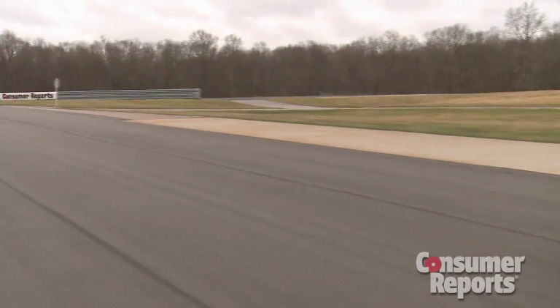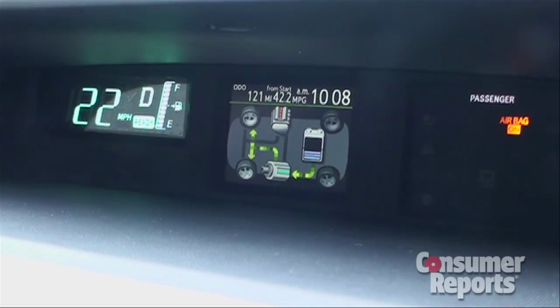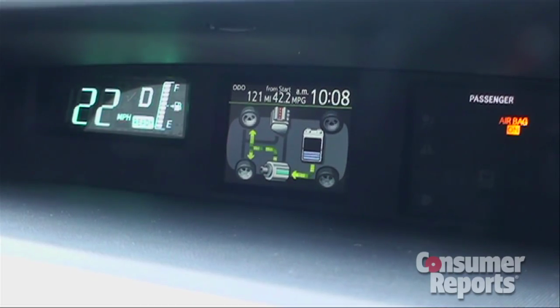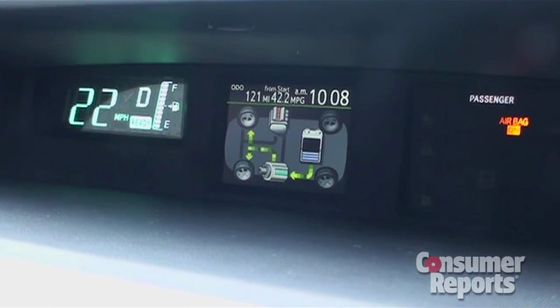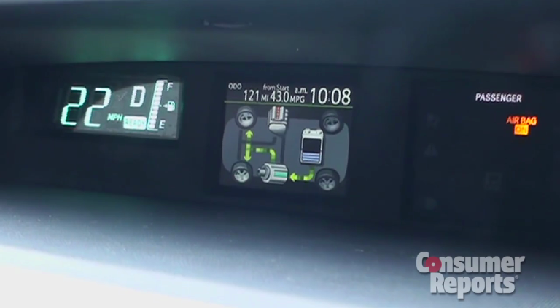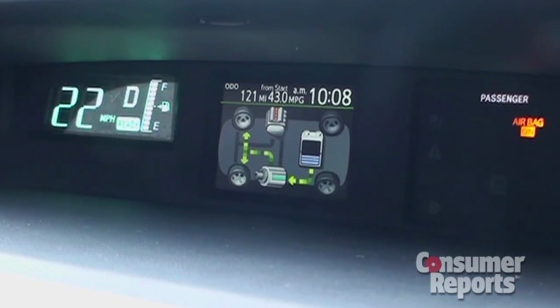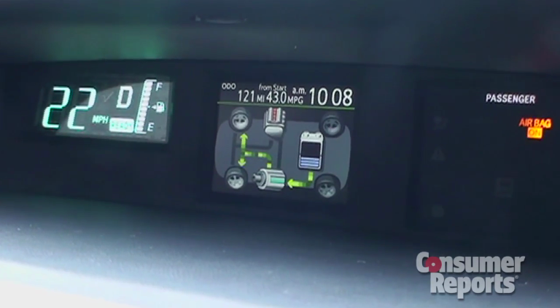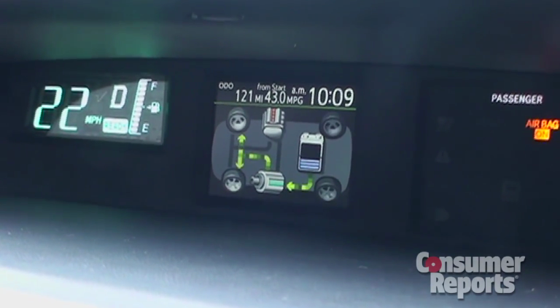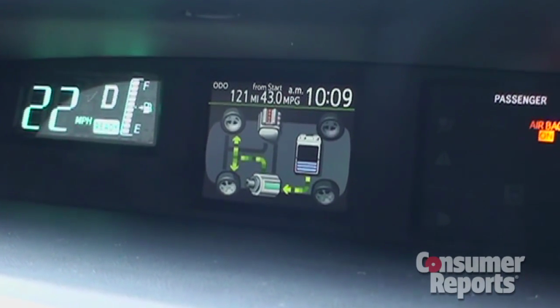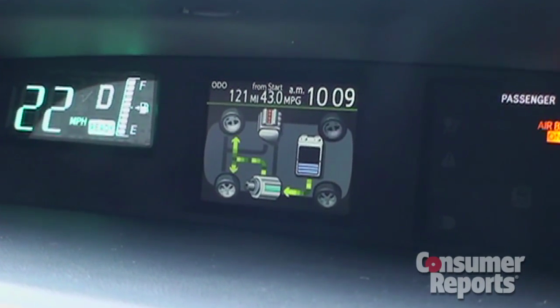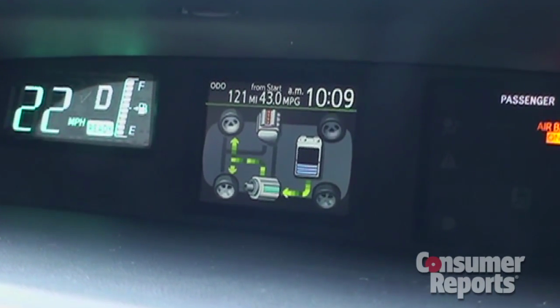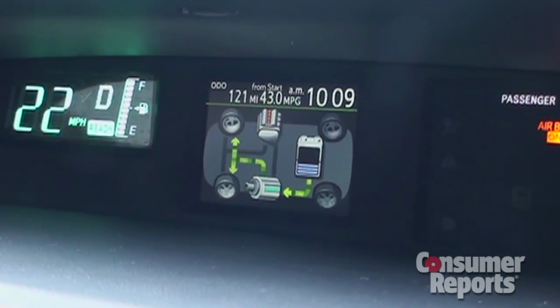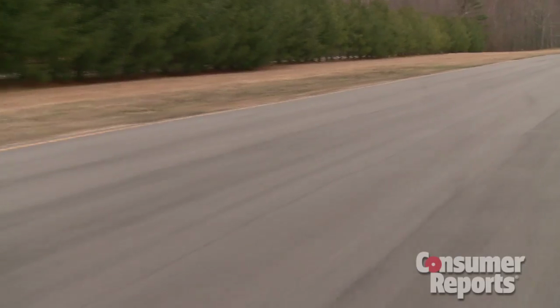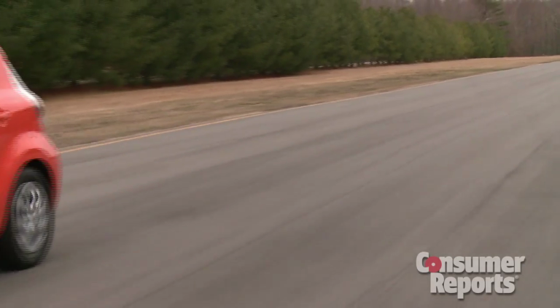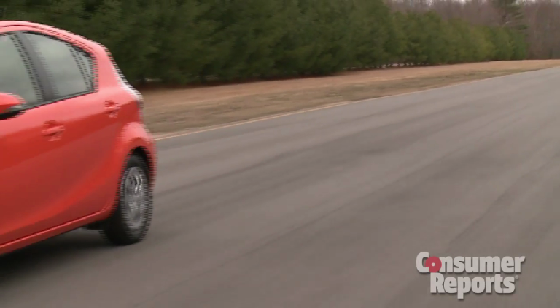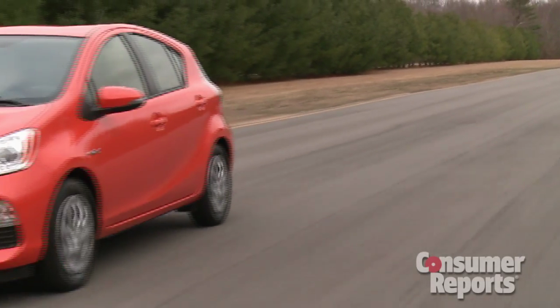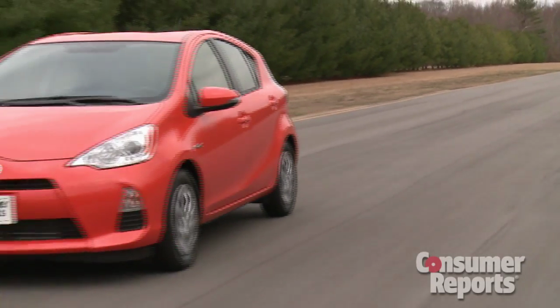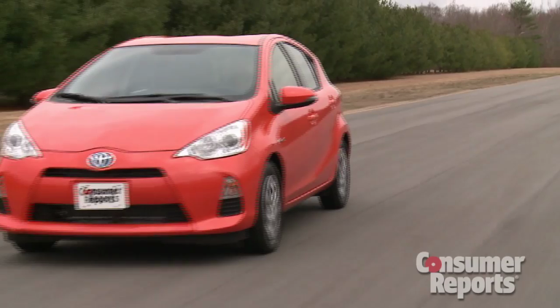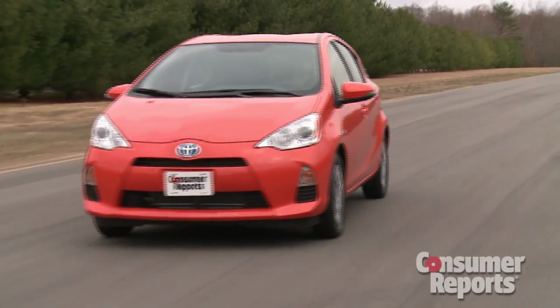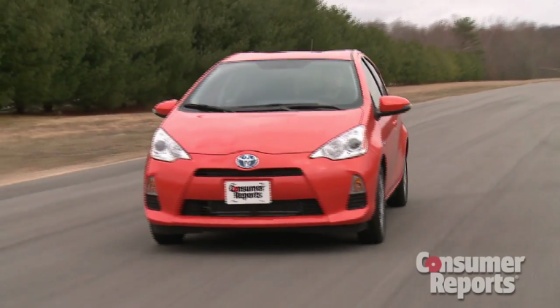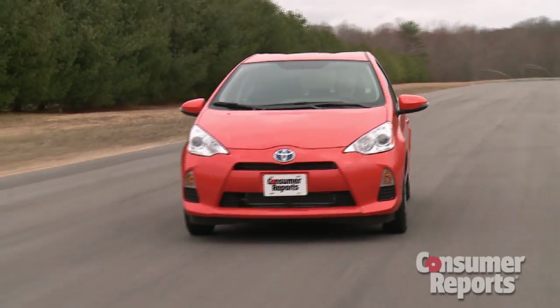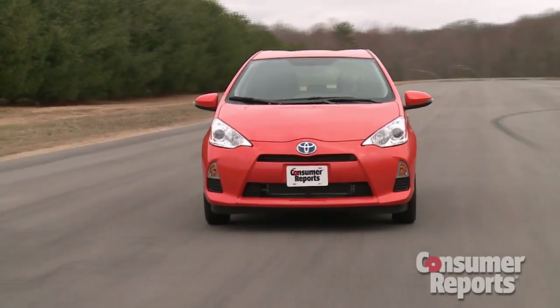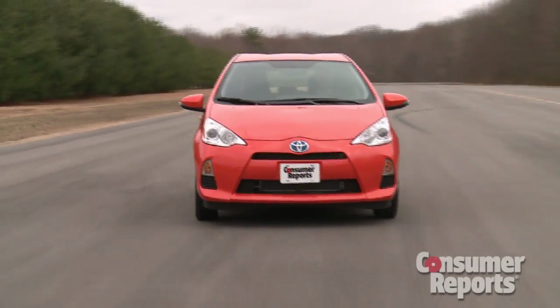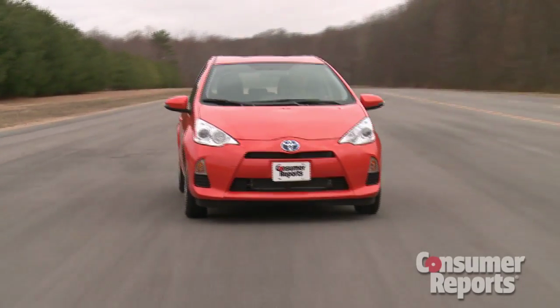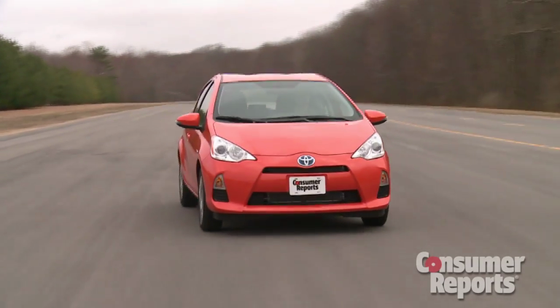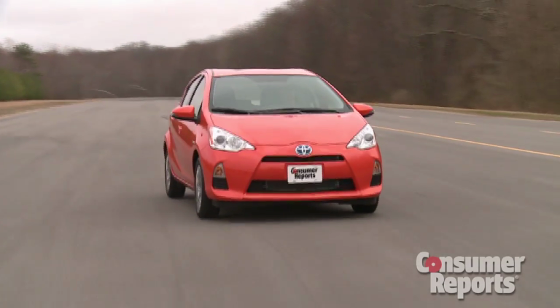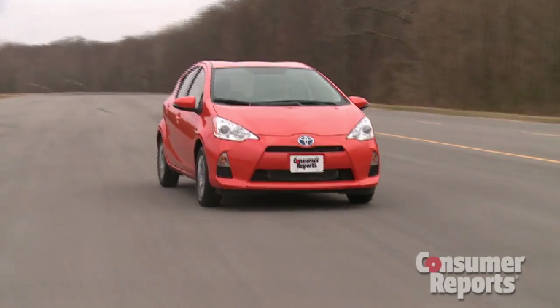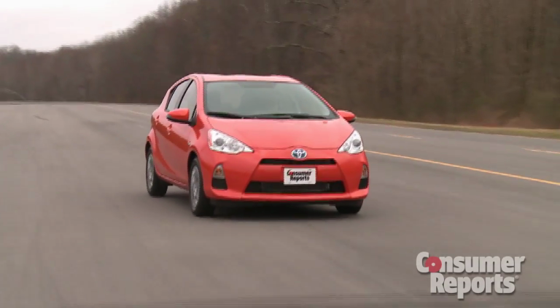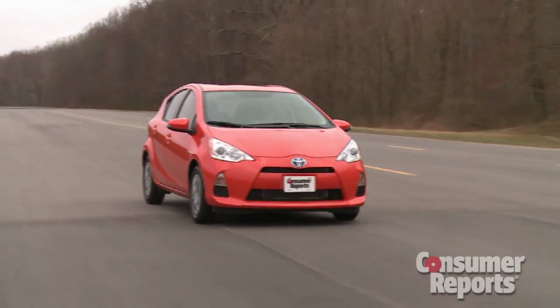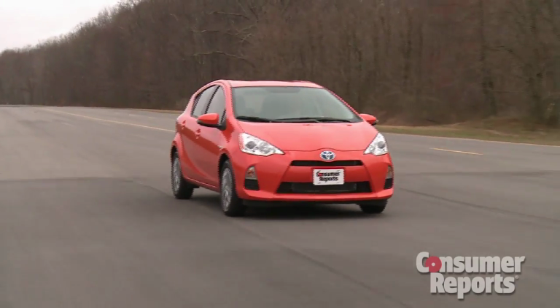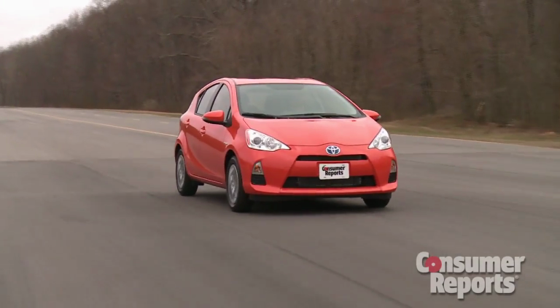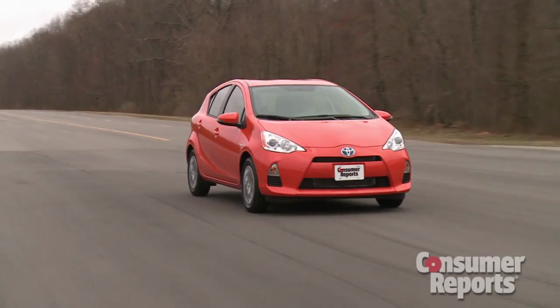This is a full hybrid and can power itself at low speeds on the battery alone. Overall, EPA fuel economy is 50 miles per gallon. Toyota says the Prius C has the best city fuel economy of any car without a plug.